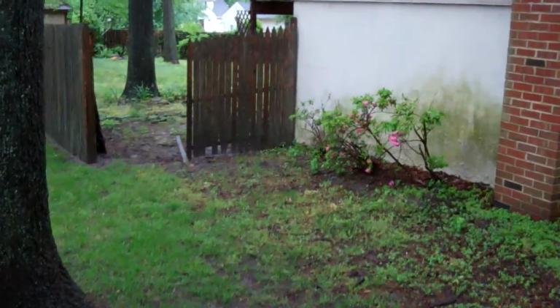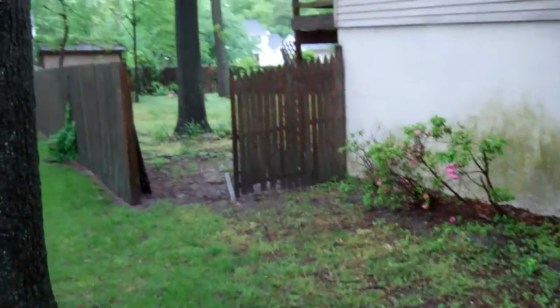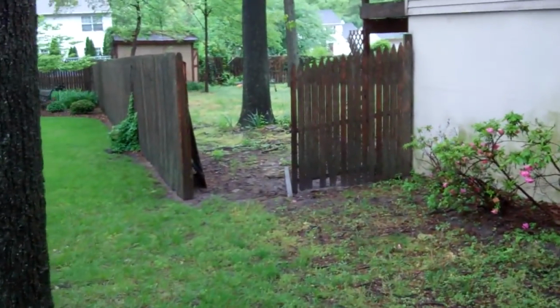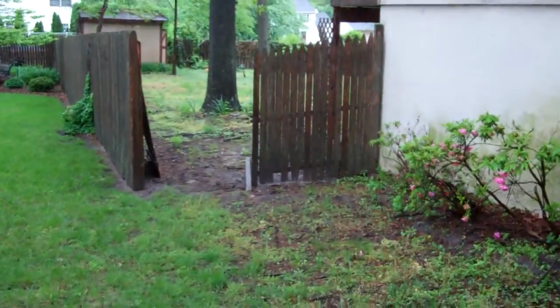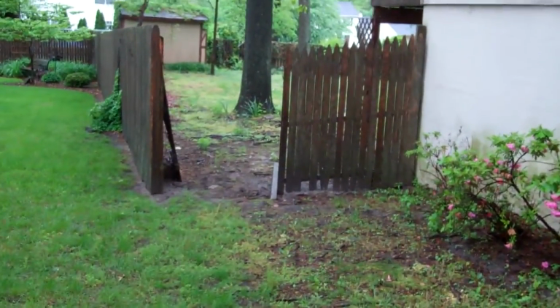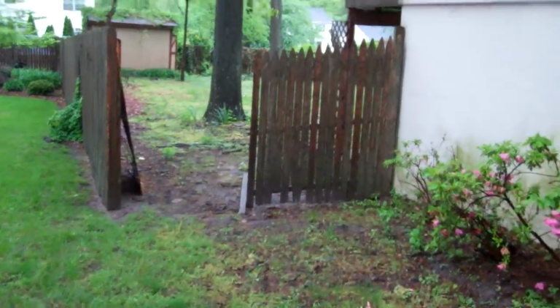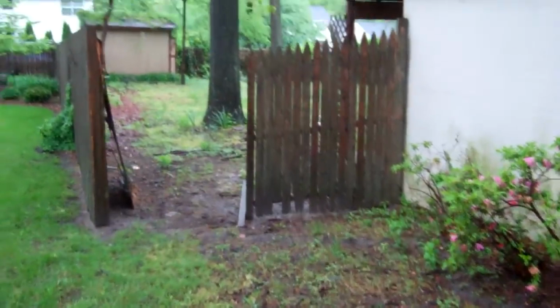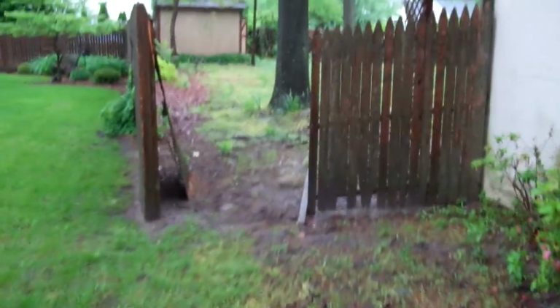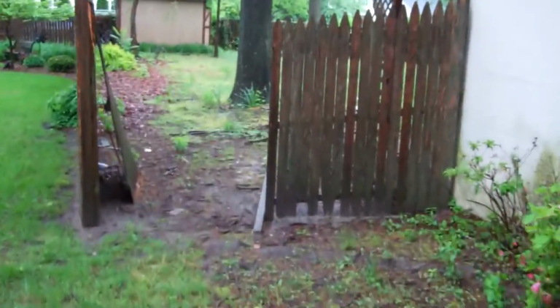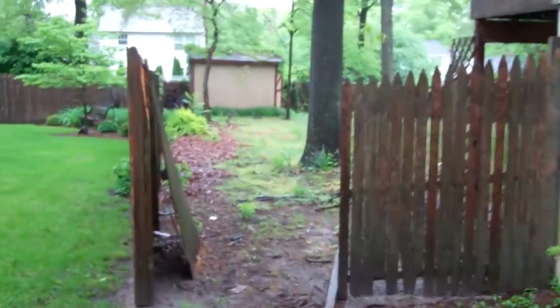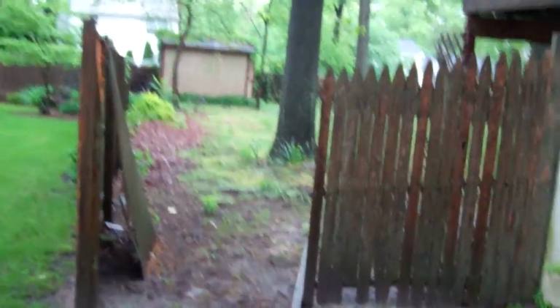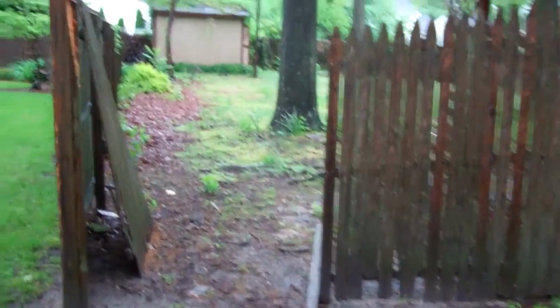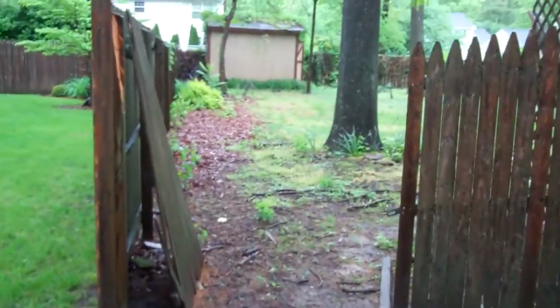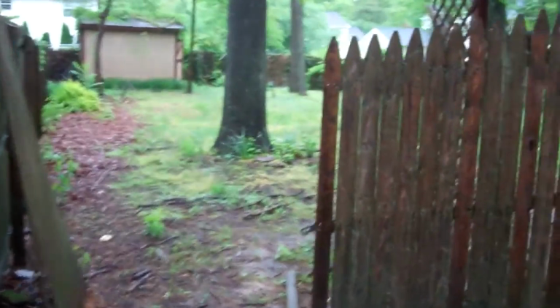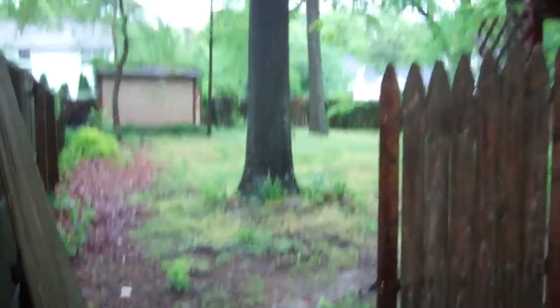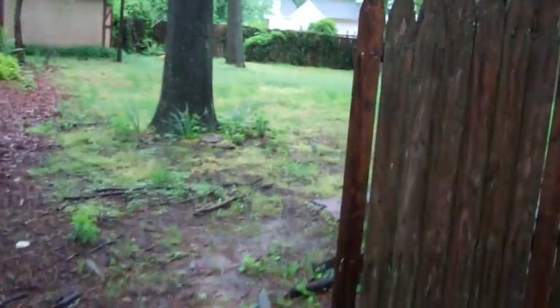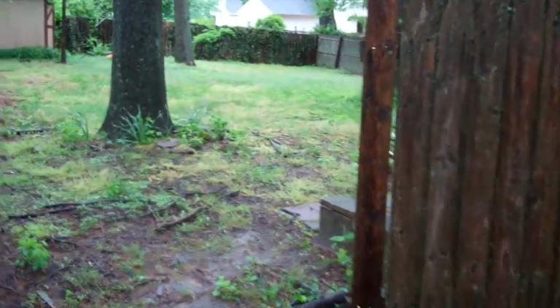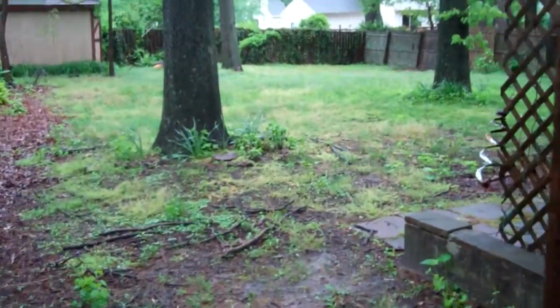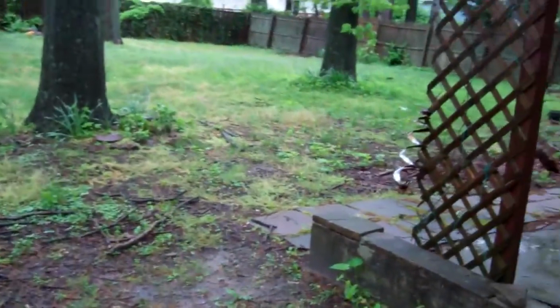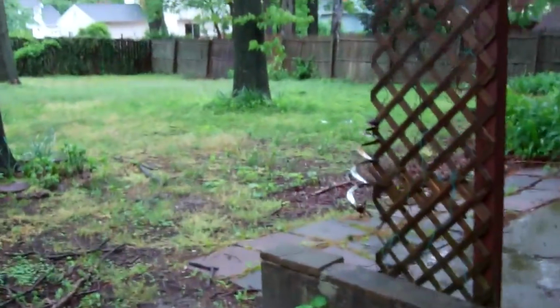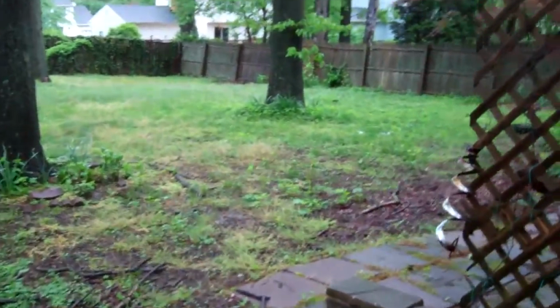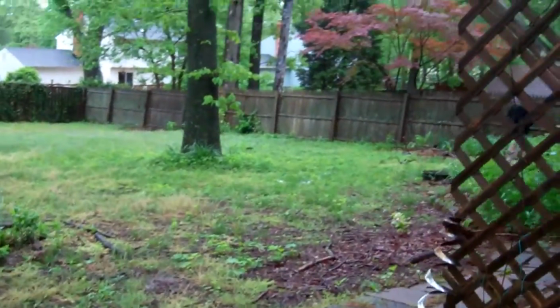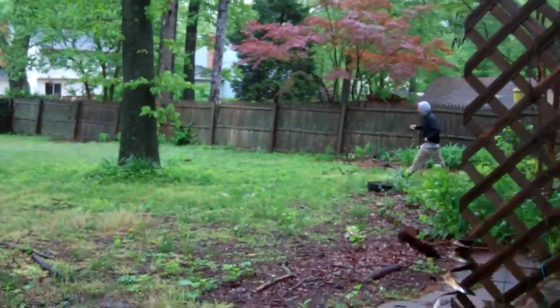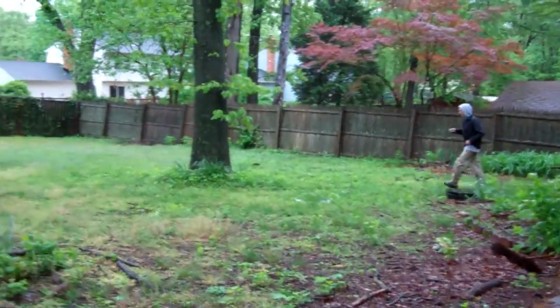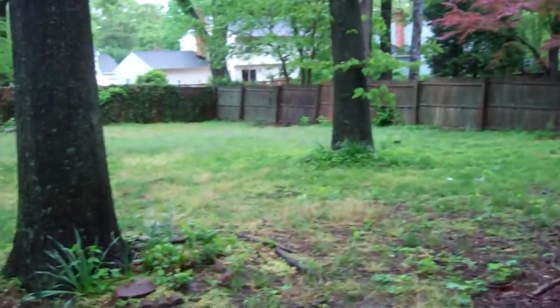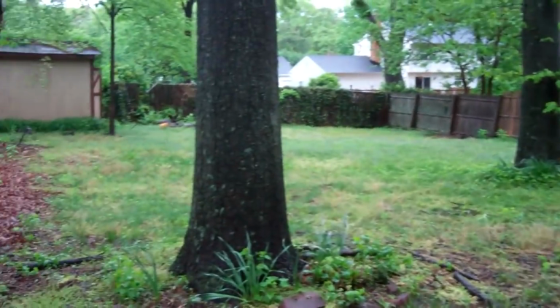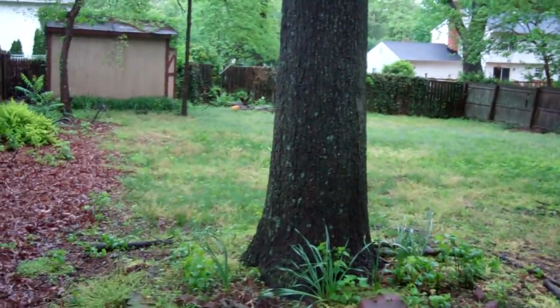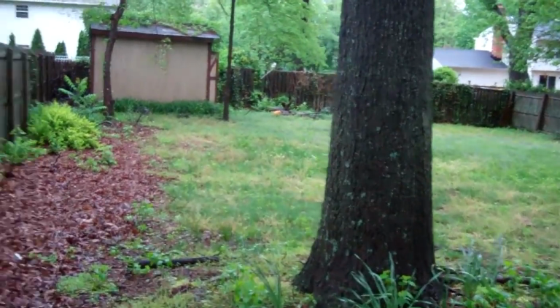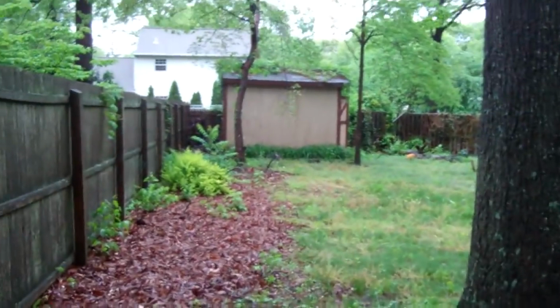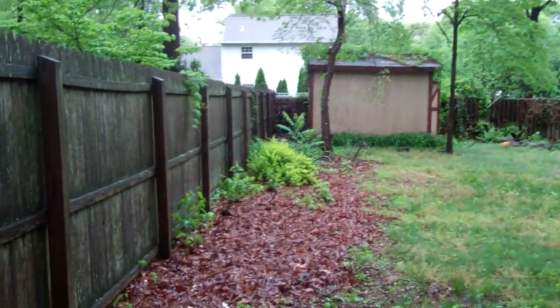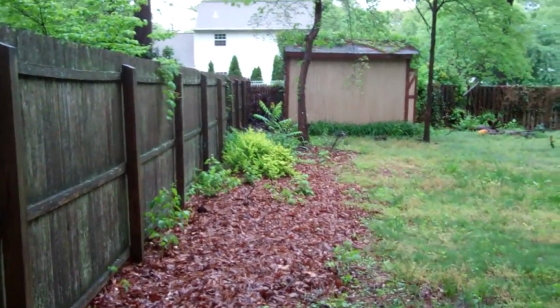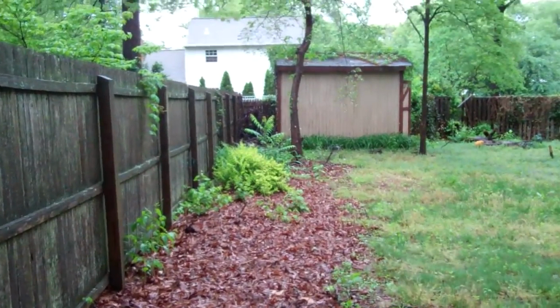Big open back yard that backs into other houses. Not a lot of noise in this area. Nice big shed.